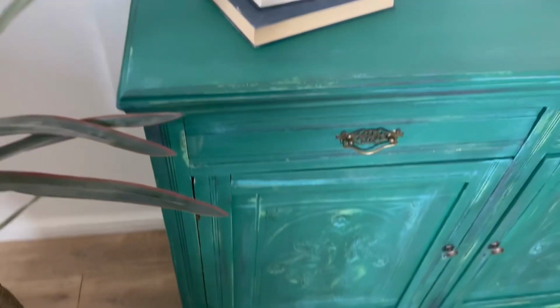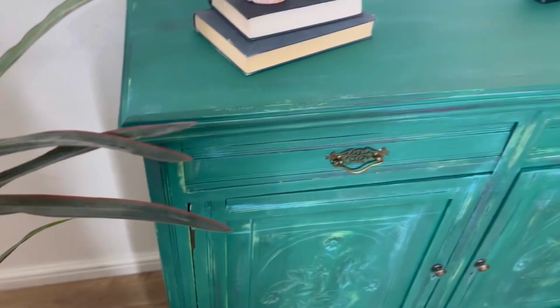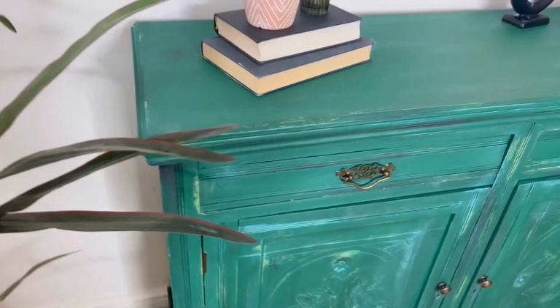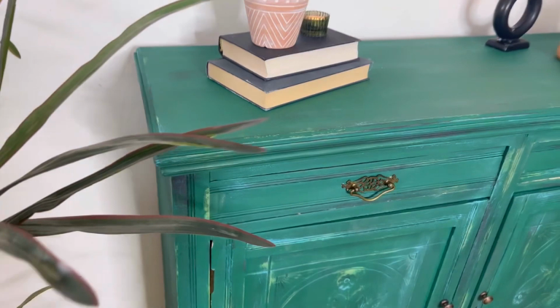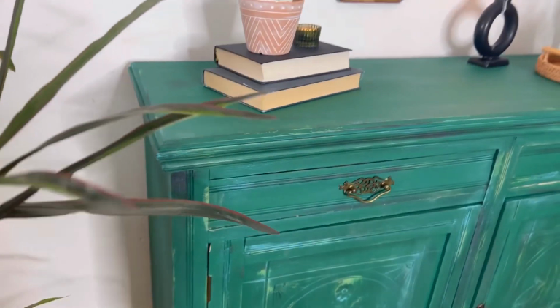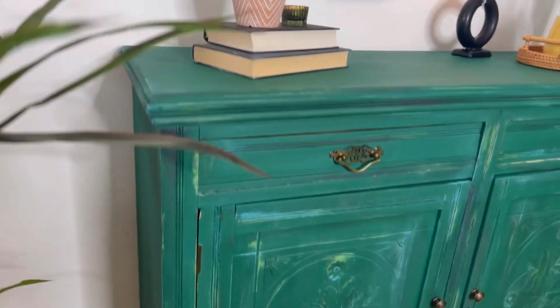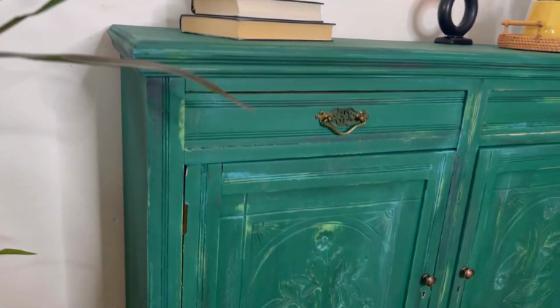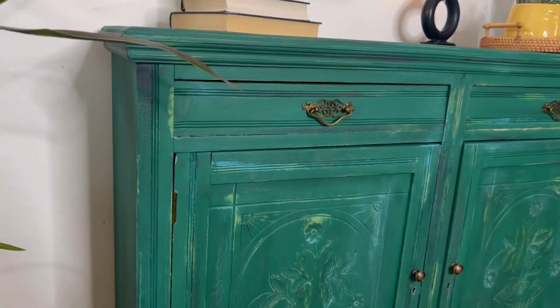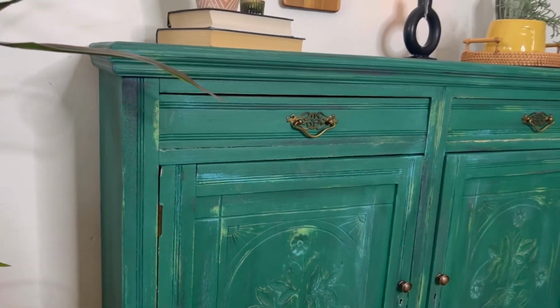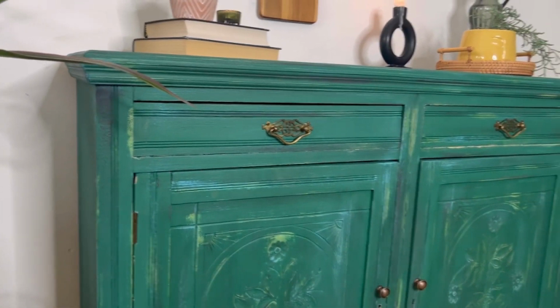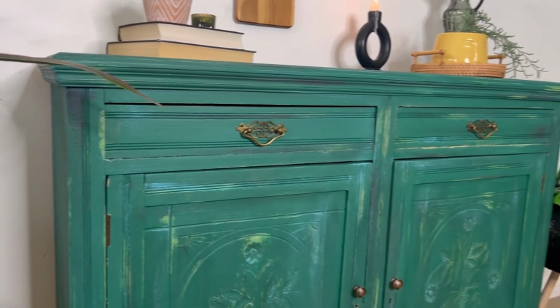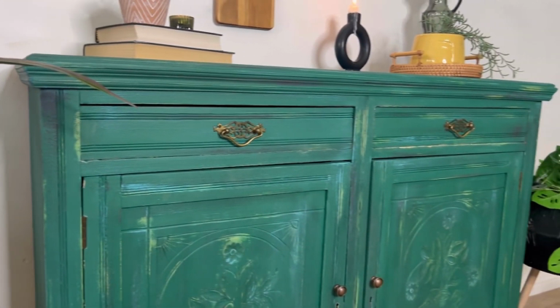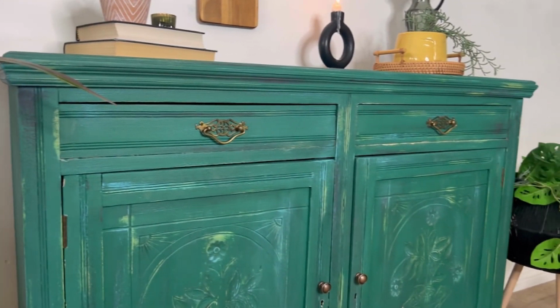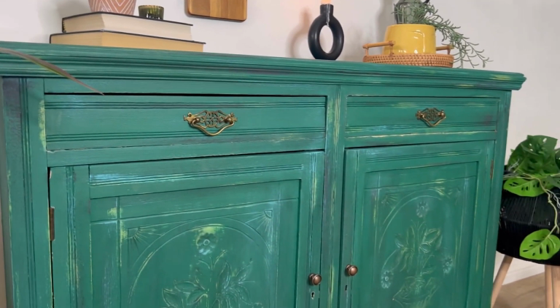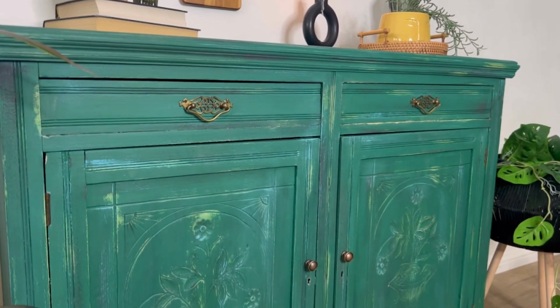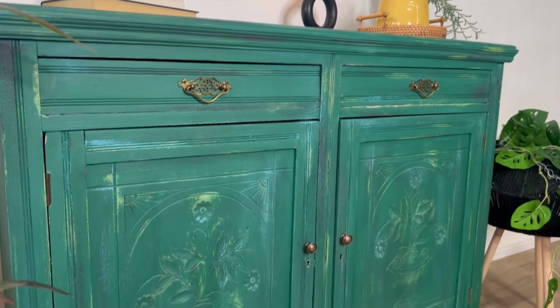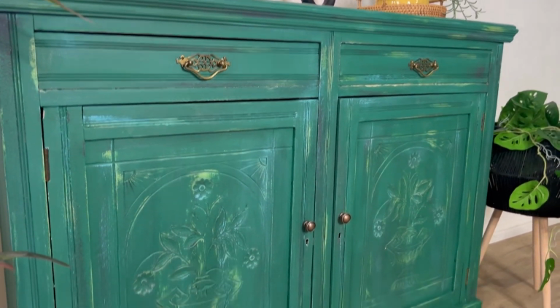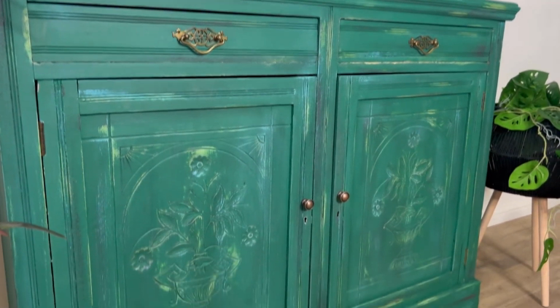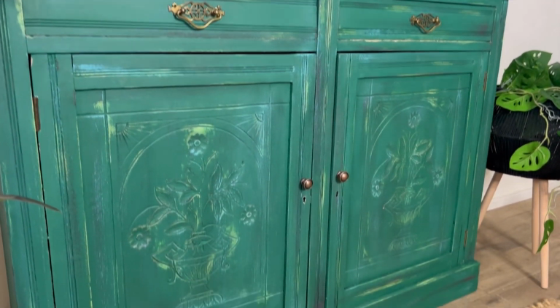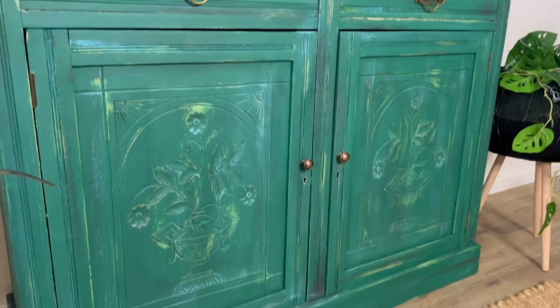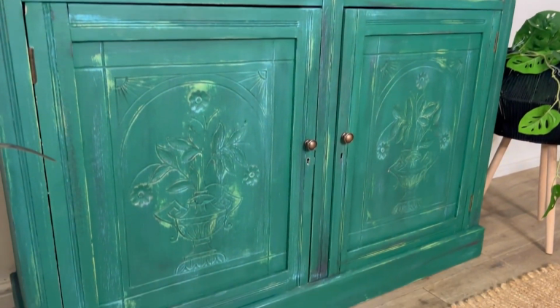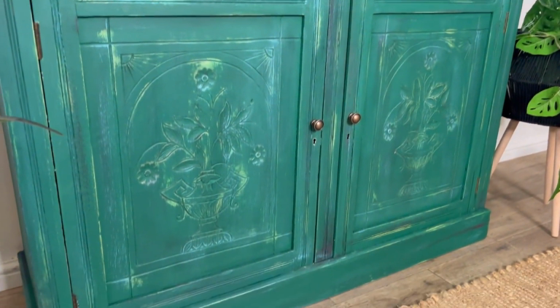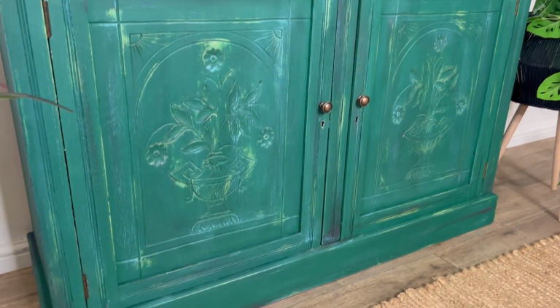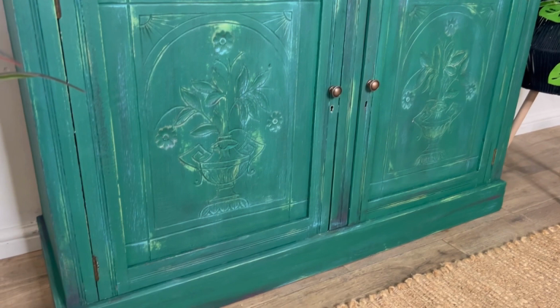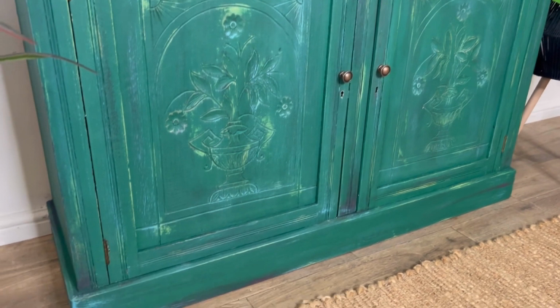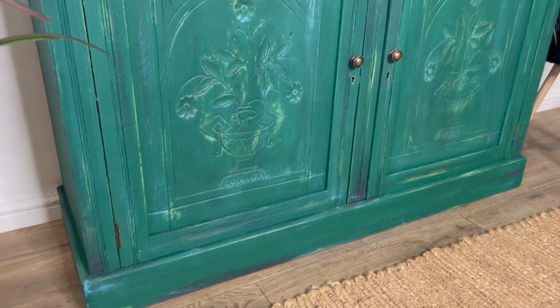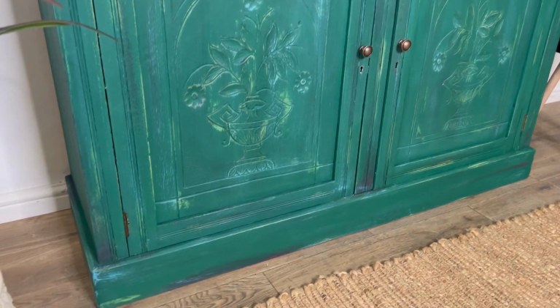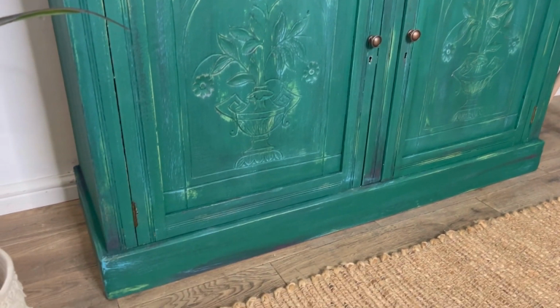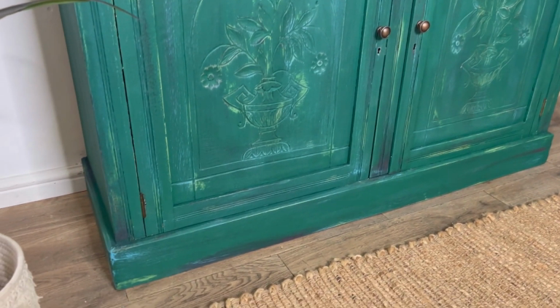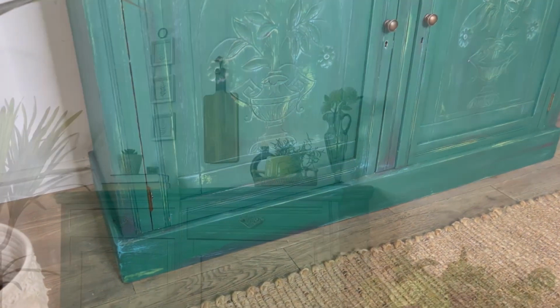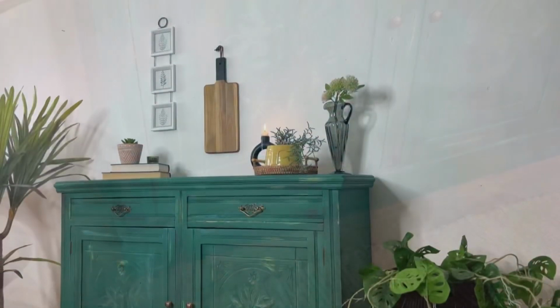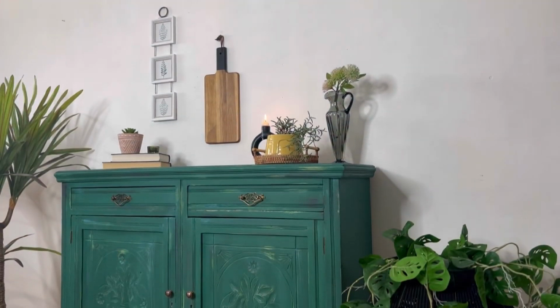I had so much fun creating this piece. The Terra Clay Paint lends itself so well to artistic finishes and the colors are divine.